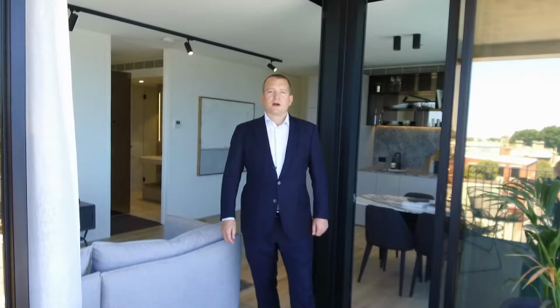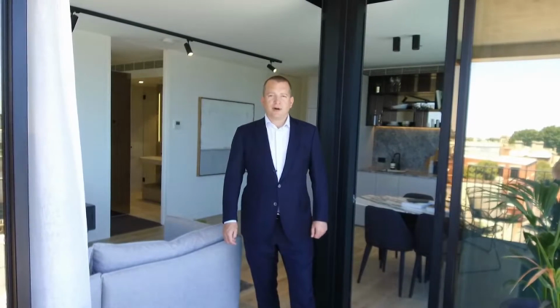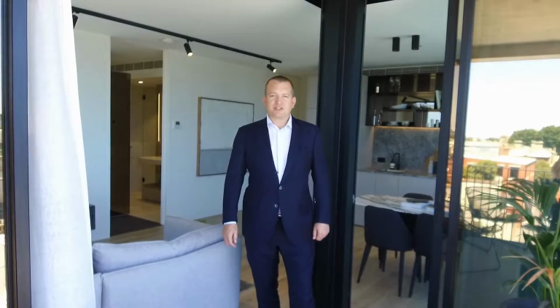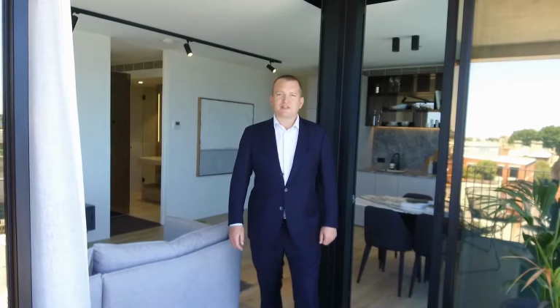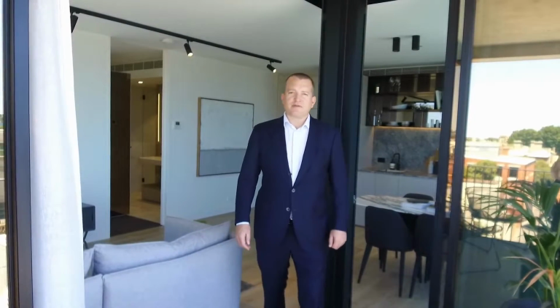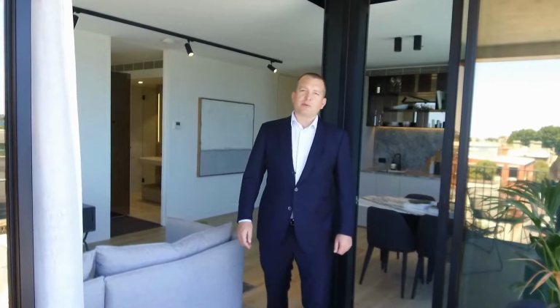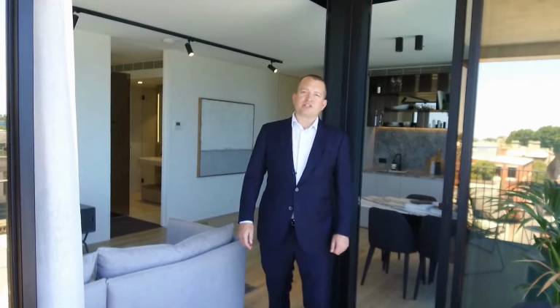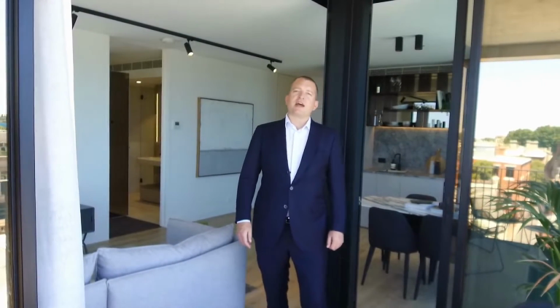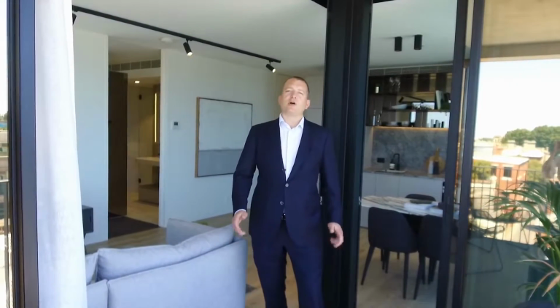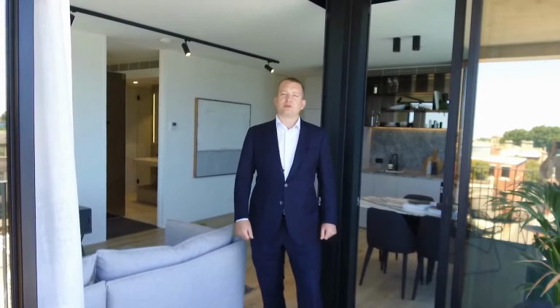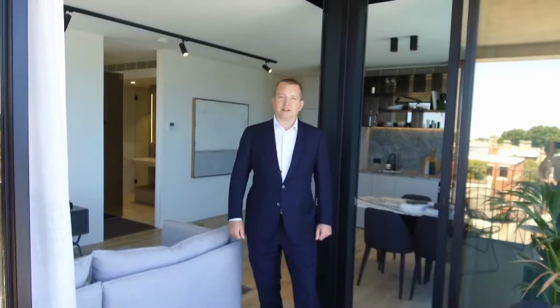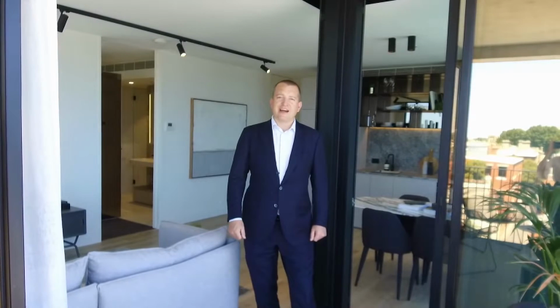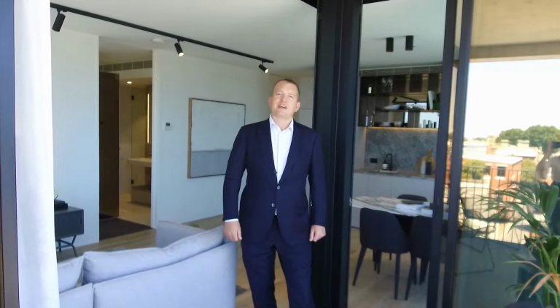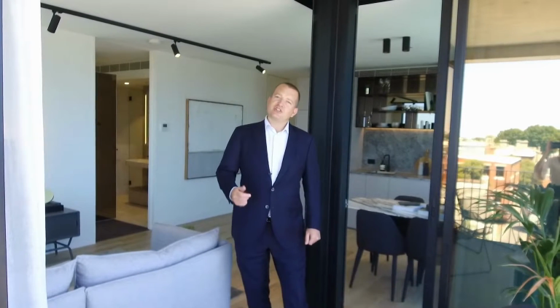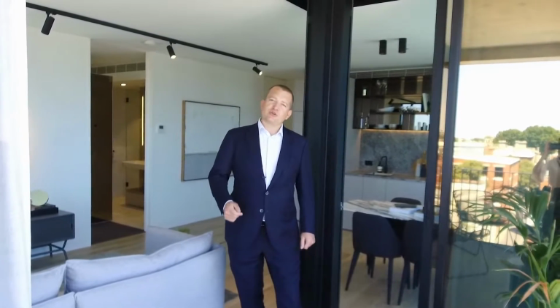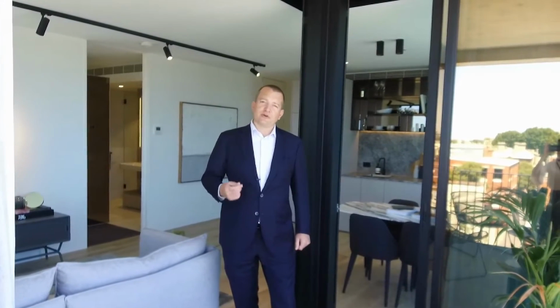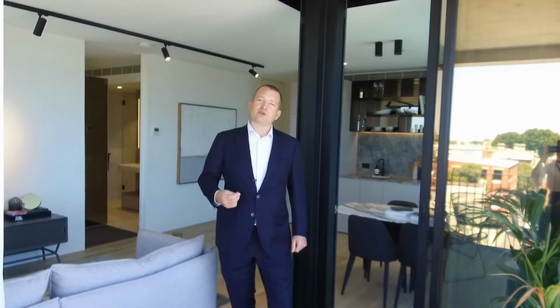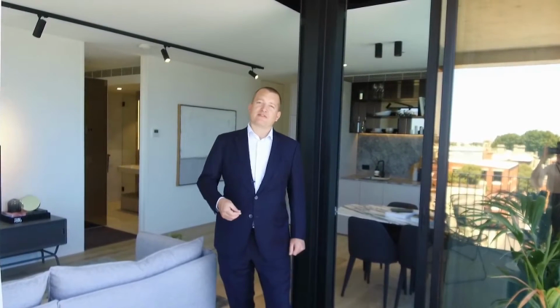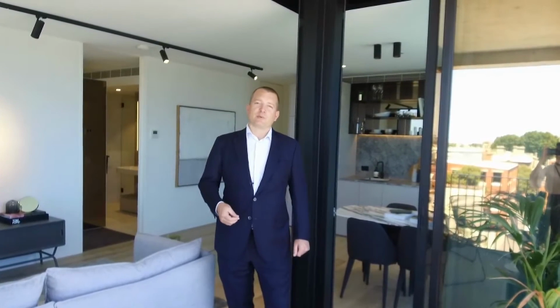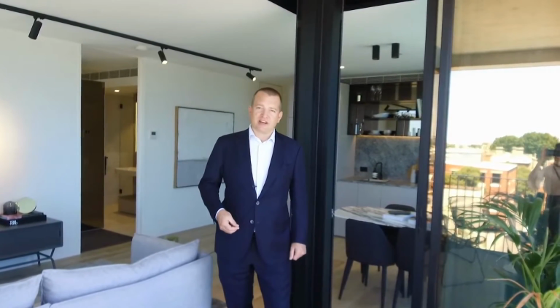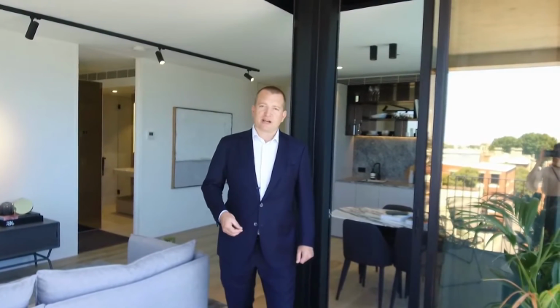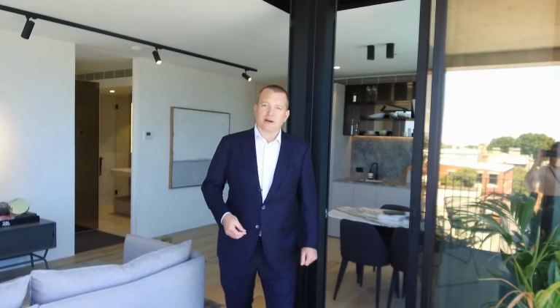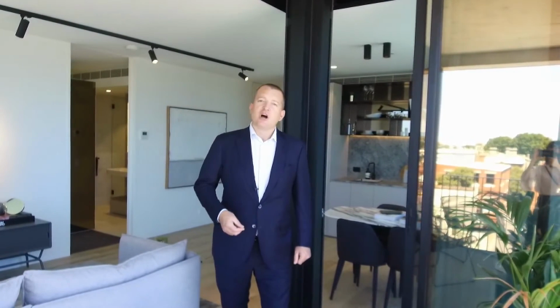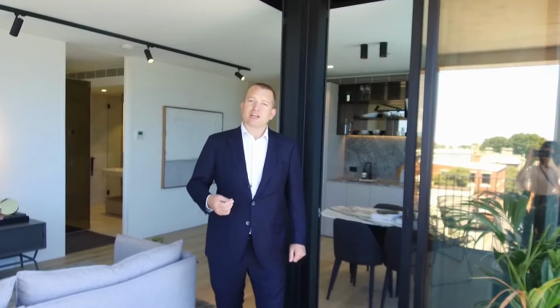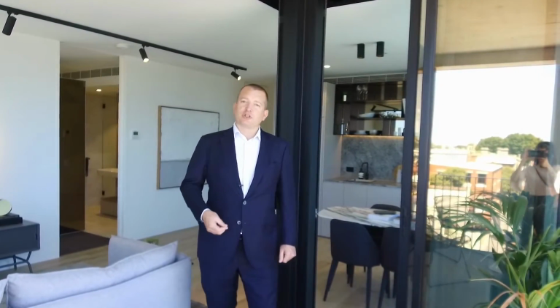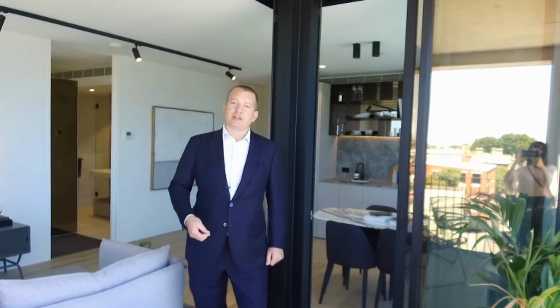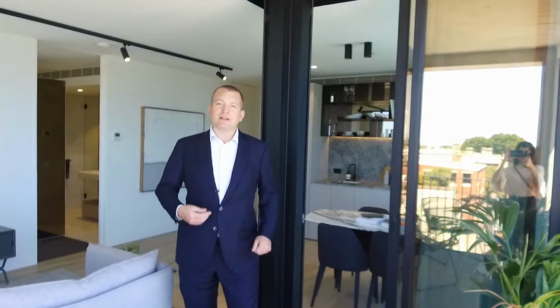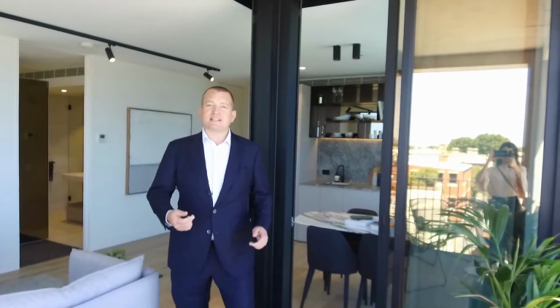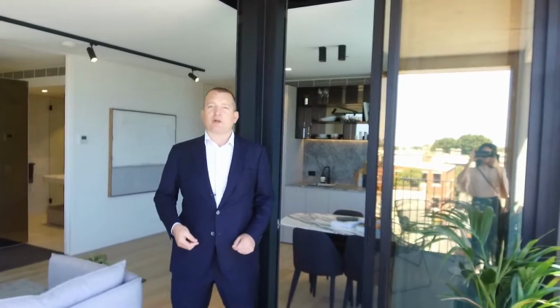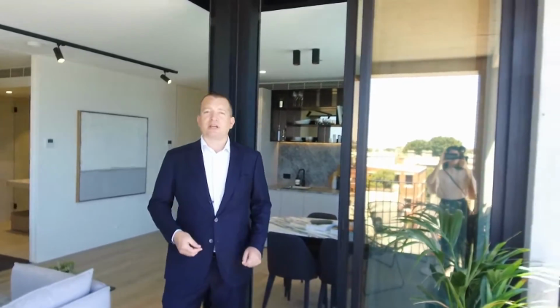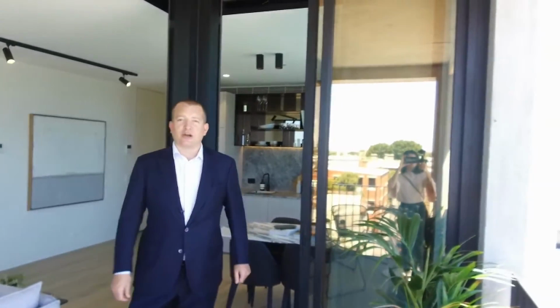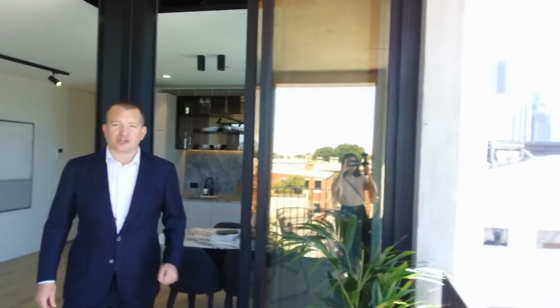Hi, my name is Stephen Fitzsimons from Melbourne Real Estate, and welcome to Piccolo House. This is a two bedroom, two bathroom, and one car park apartment. I'll take you for a tour today, but let's start by looking at our location.